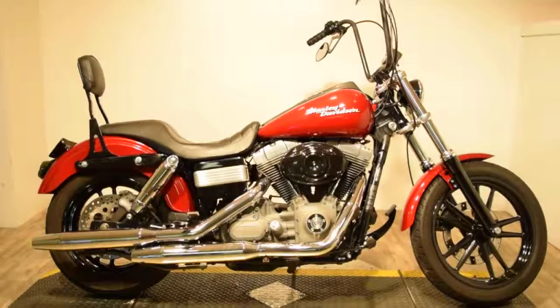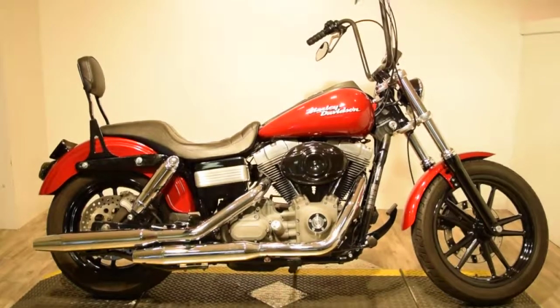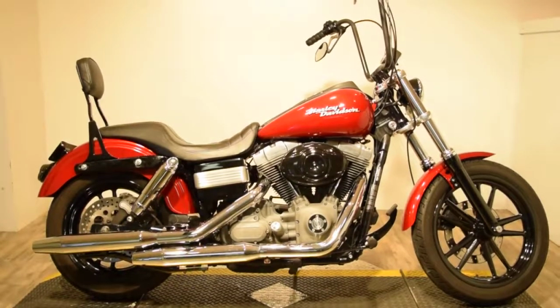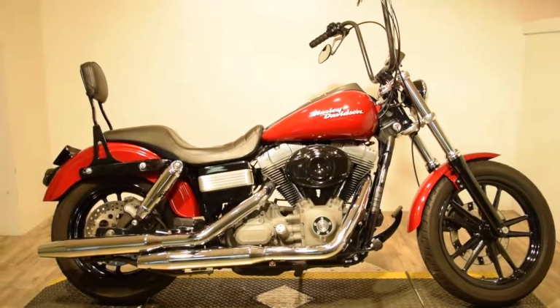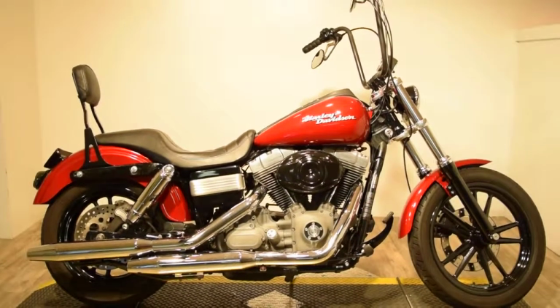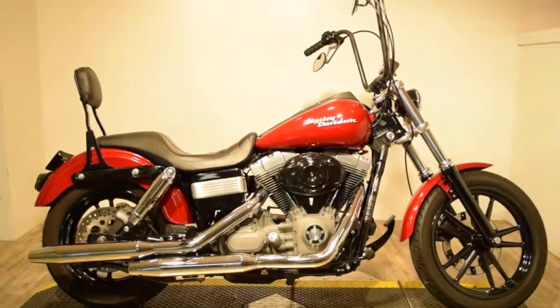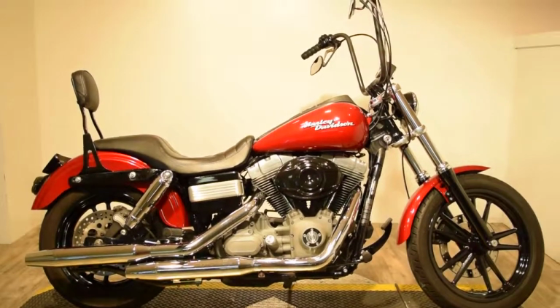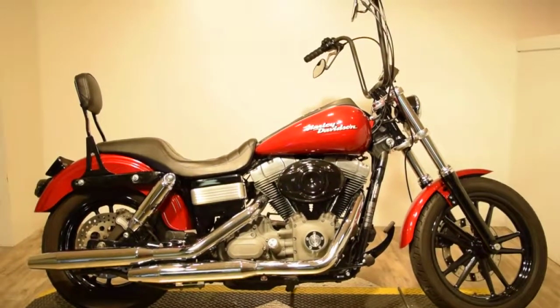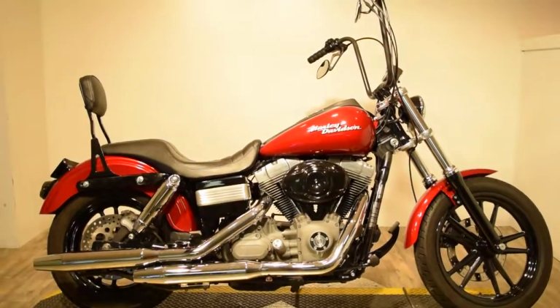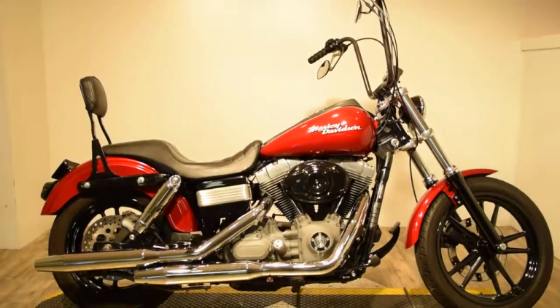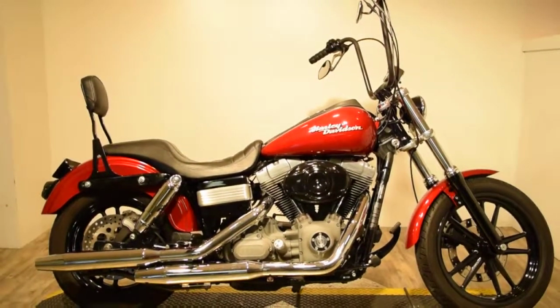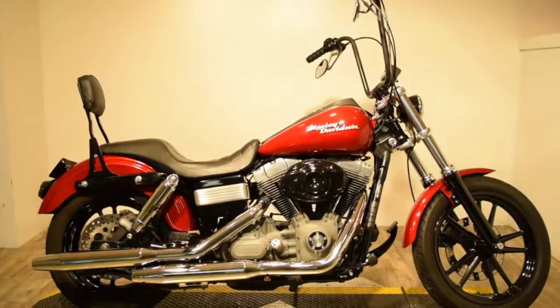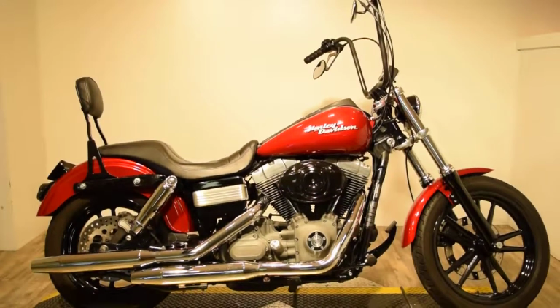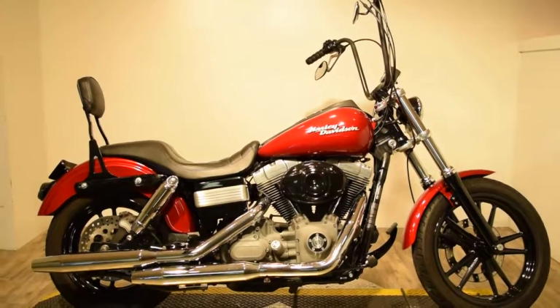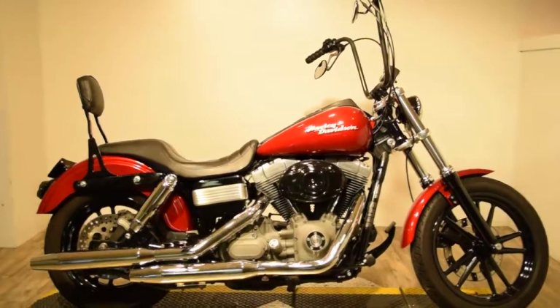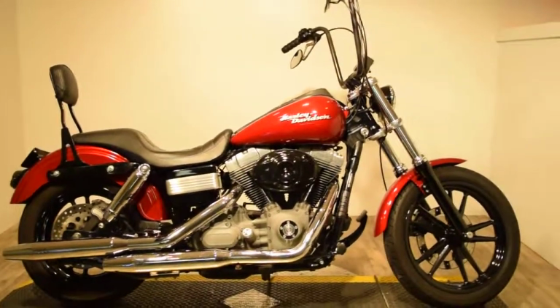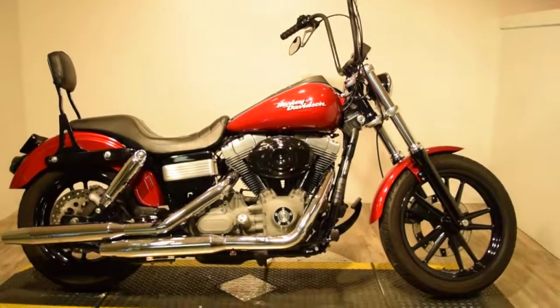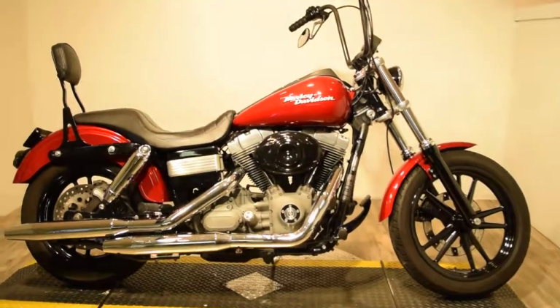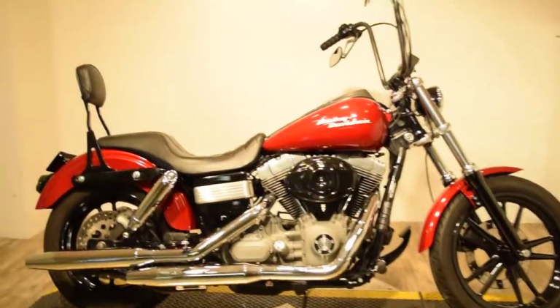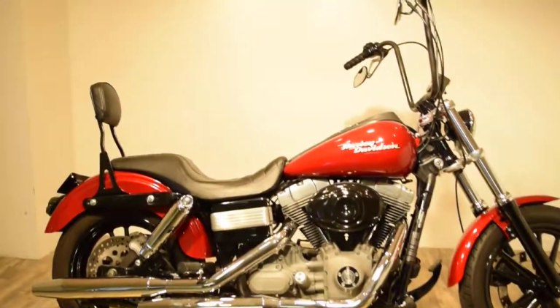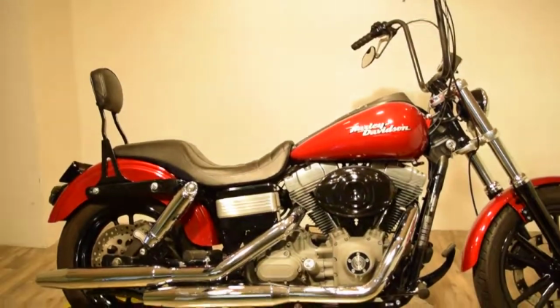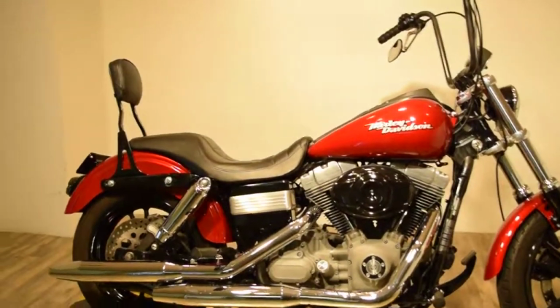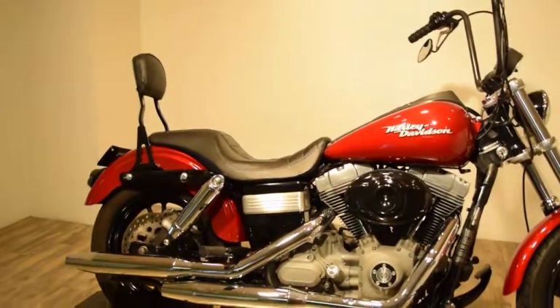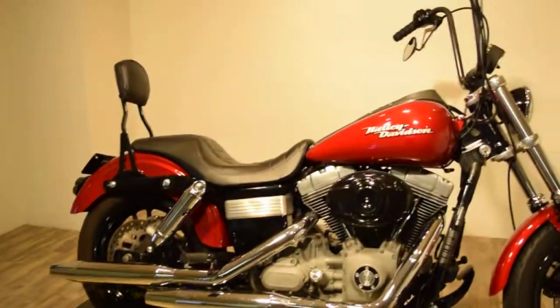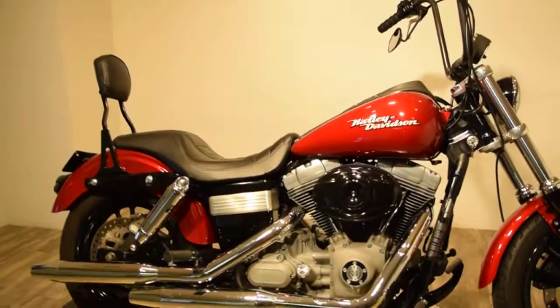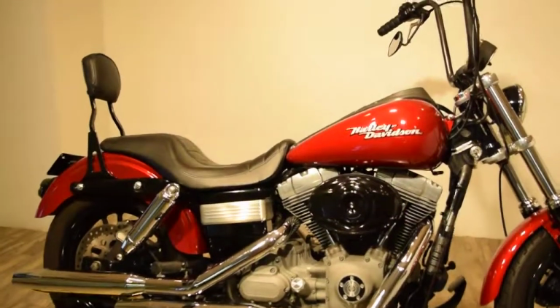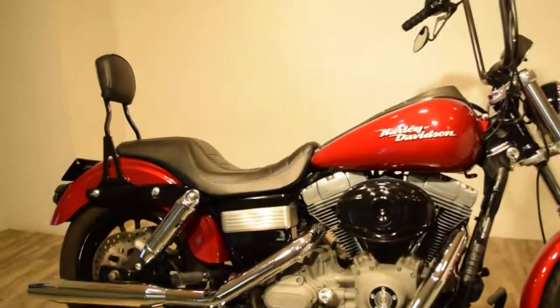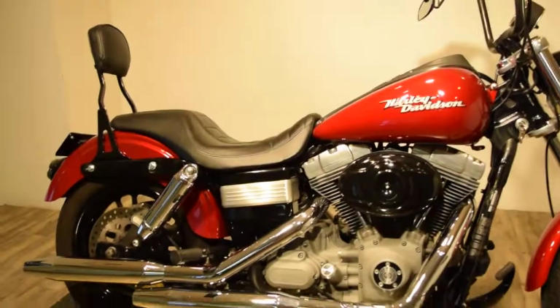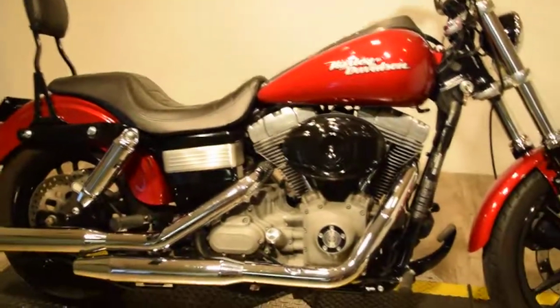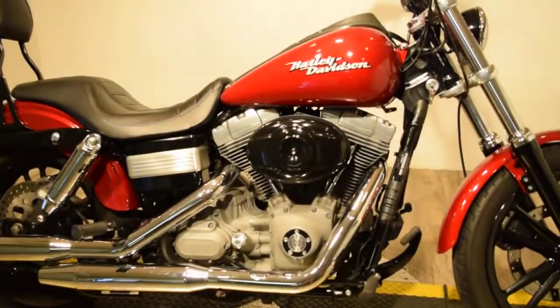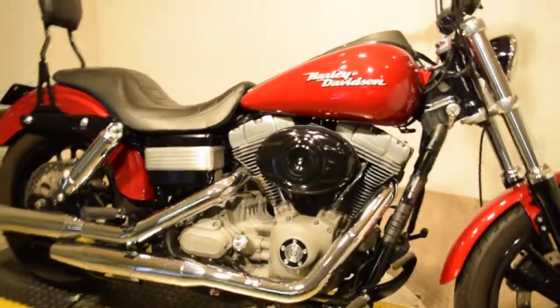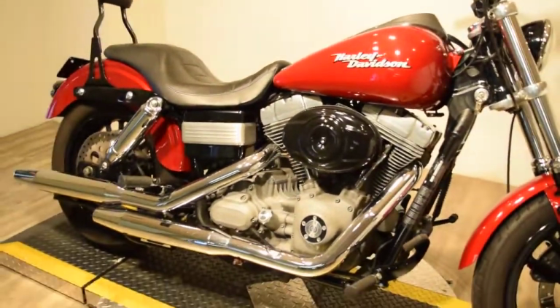Monster Power Sports proudly offering this 2007 Harley Davidson FXT Dyna Superglide. It has a detachable passenger backrest, and I just think that this bike's color is really cool.